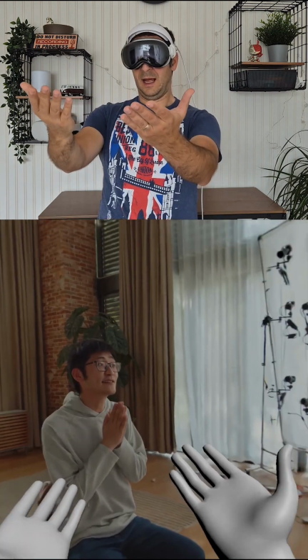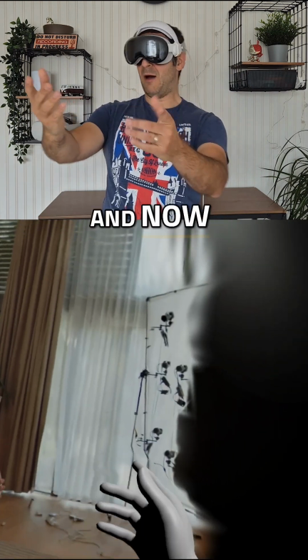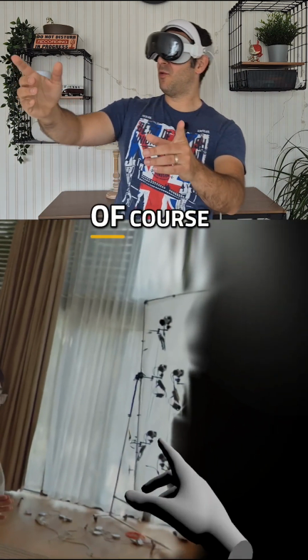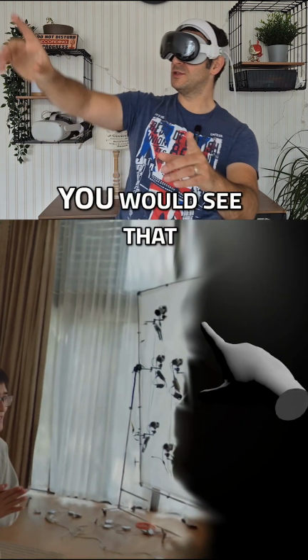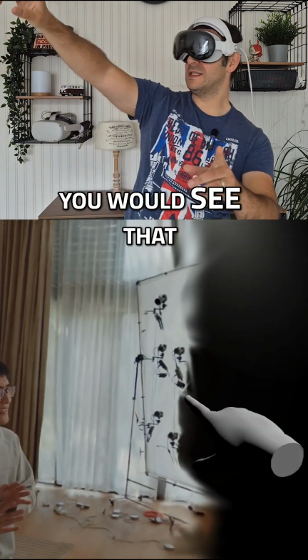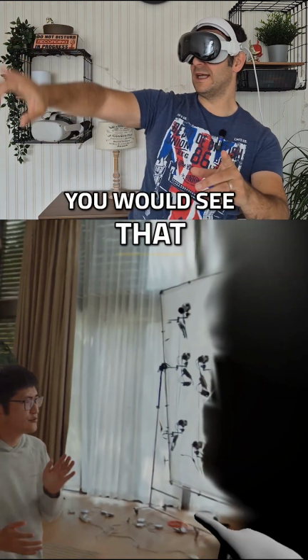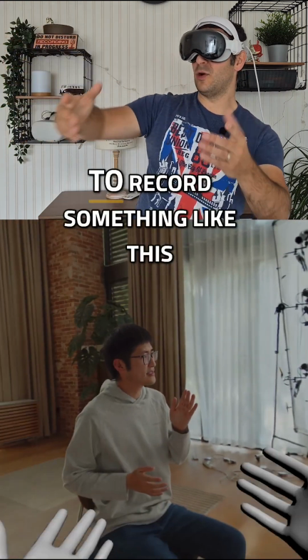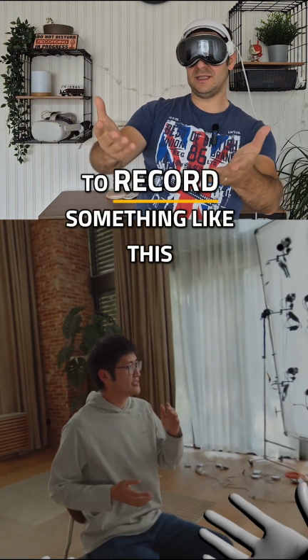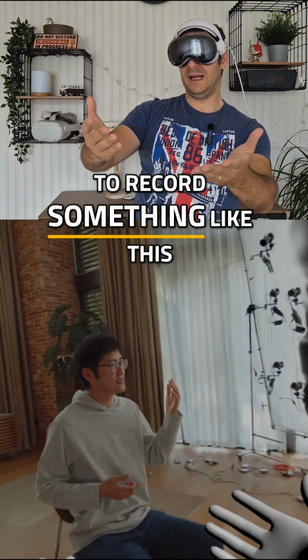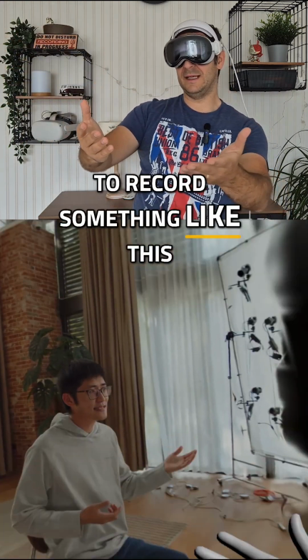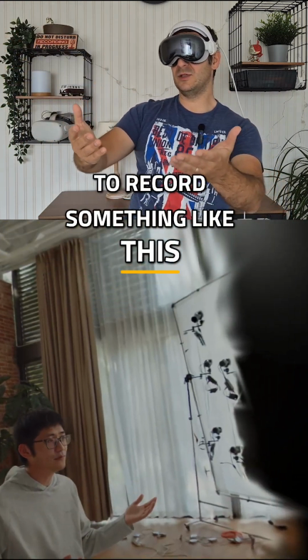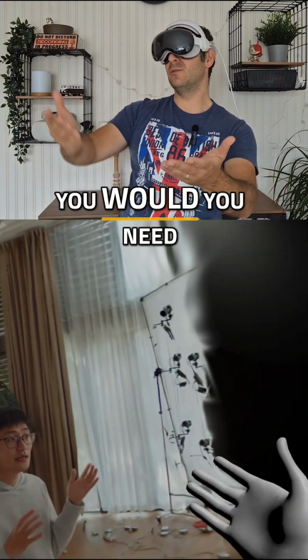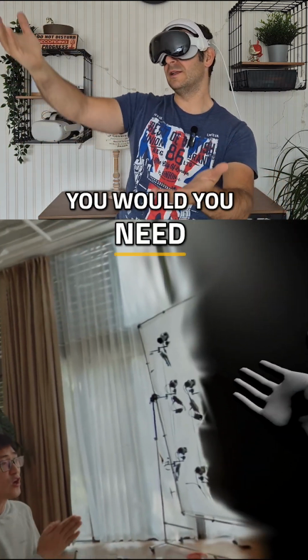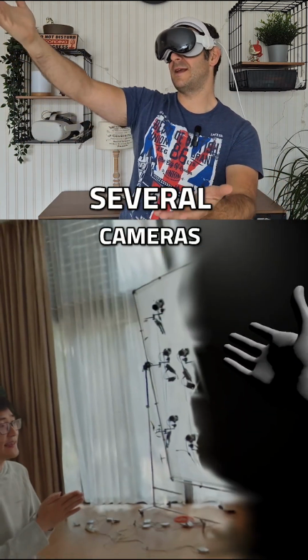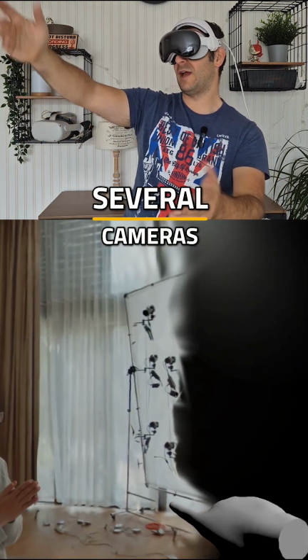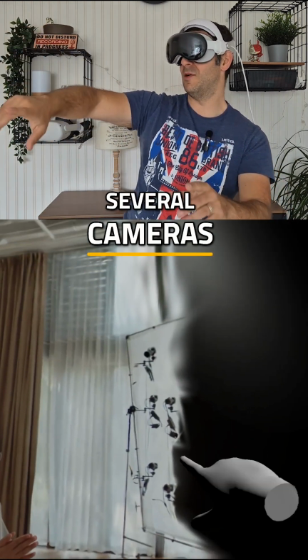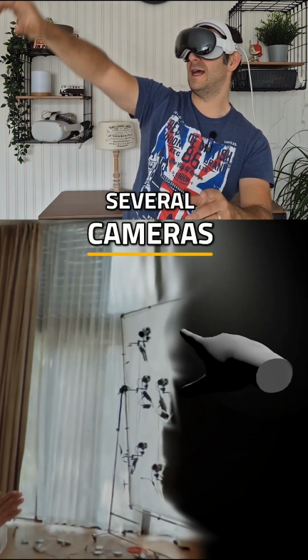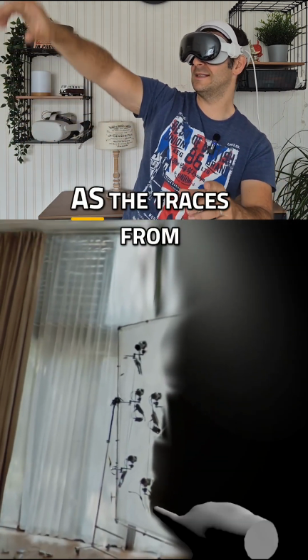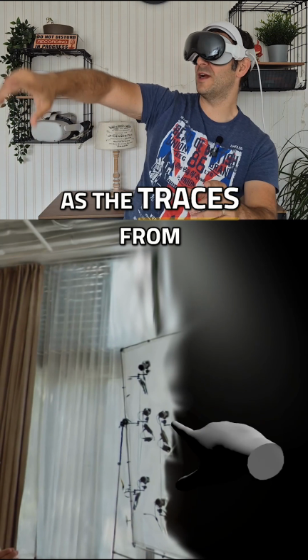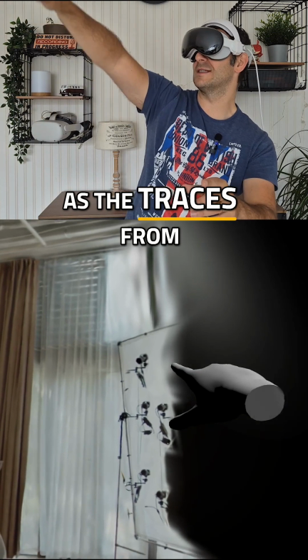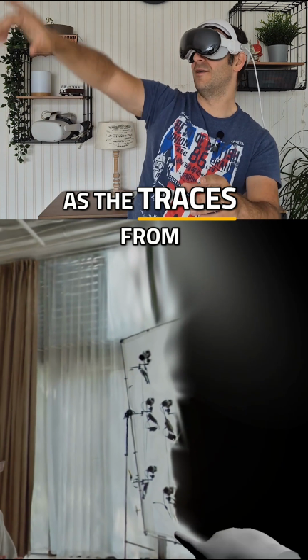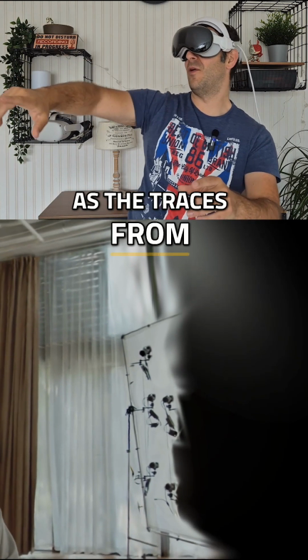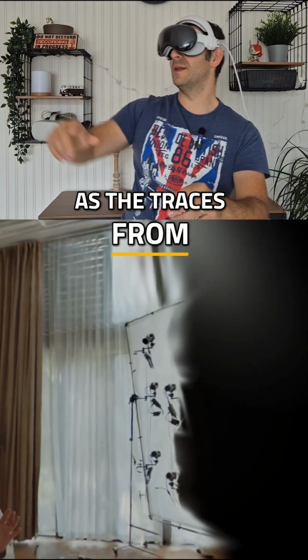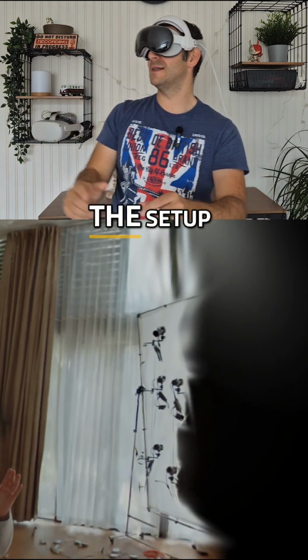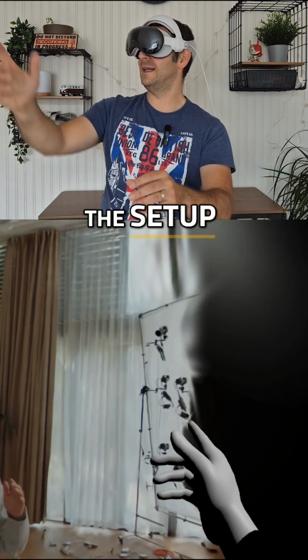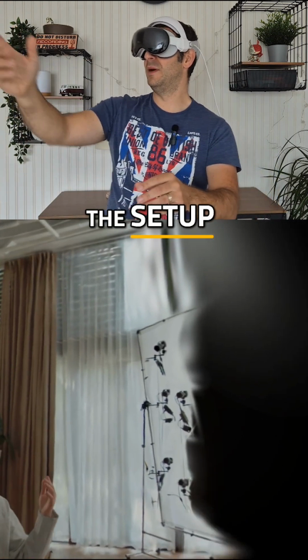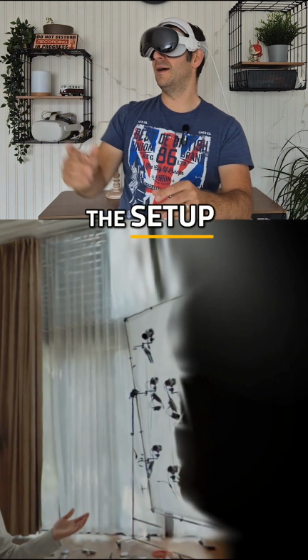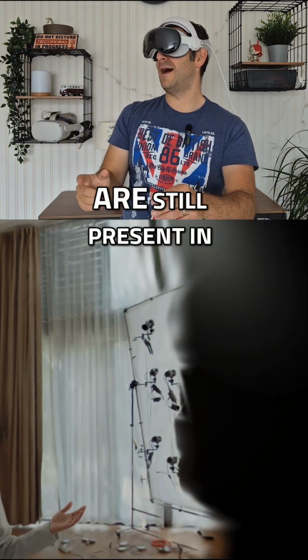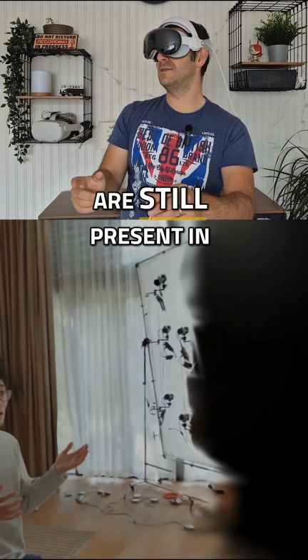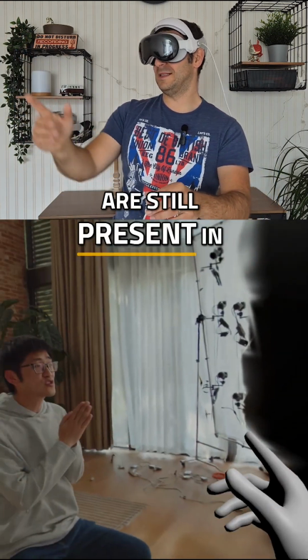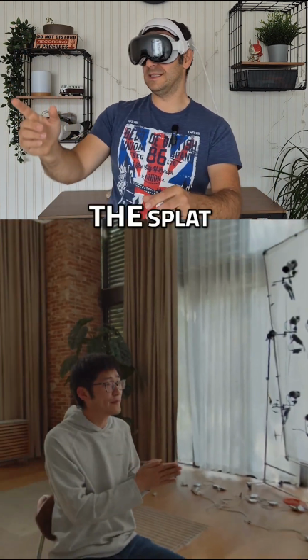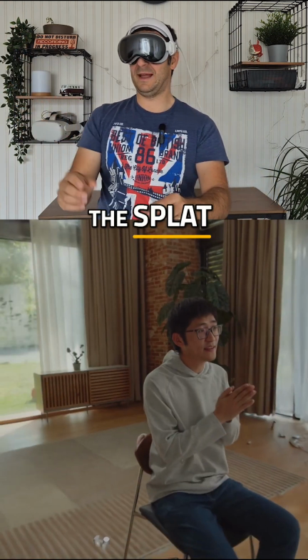And now, of course, you would see that to record something like this, you would need several cameras, as the traces from the setup are still present in the splat.